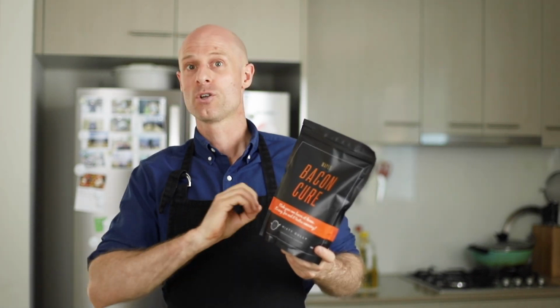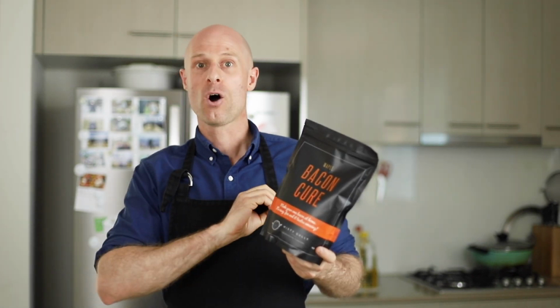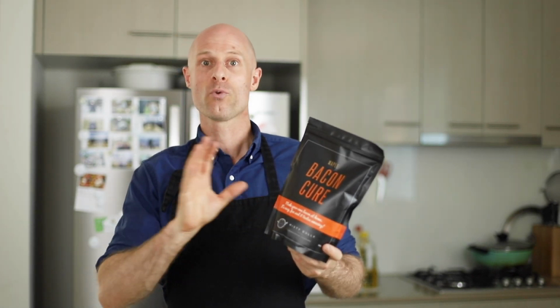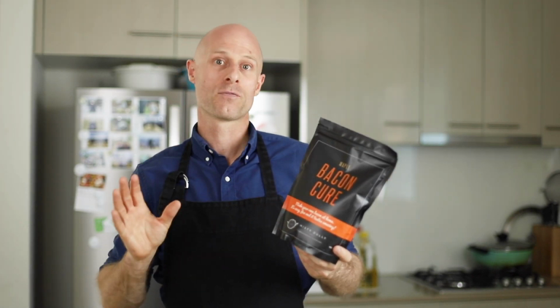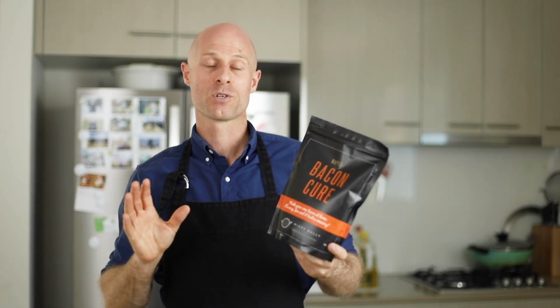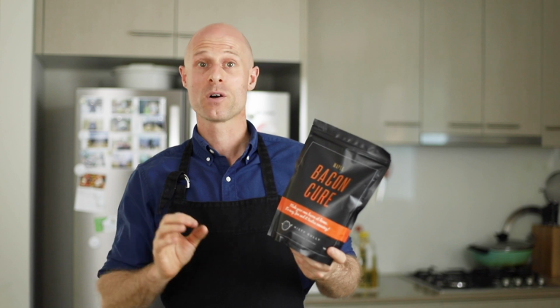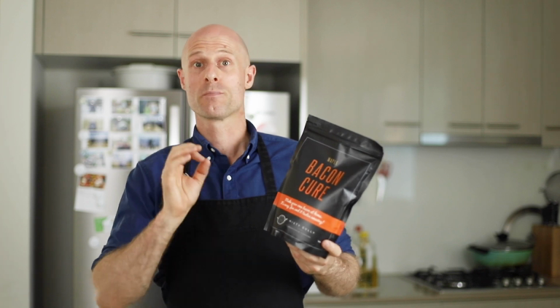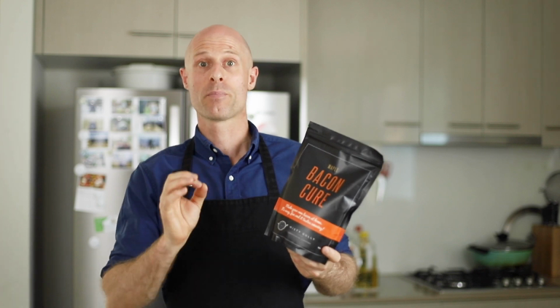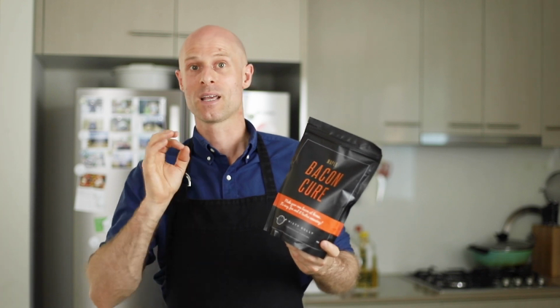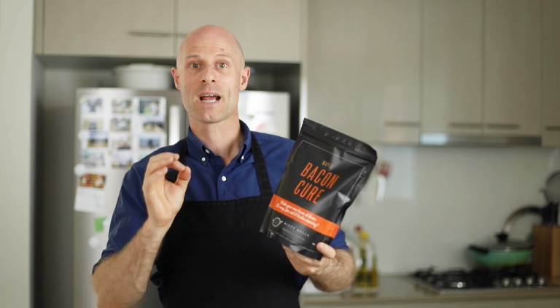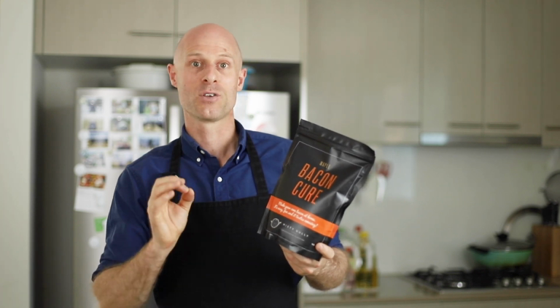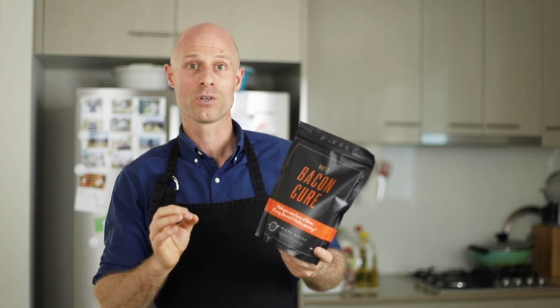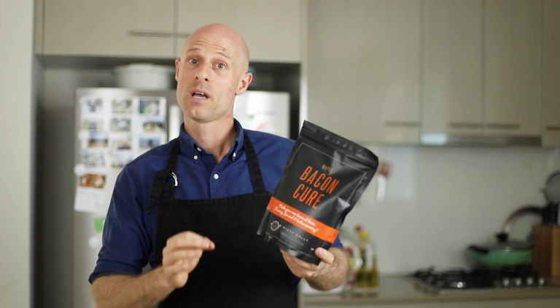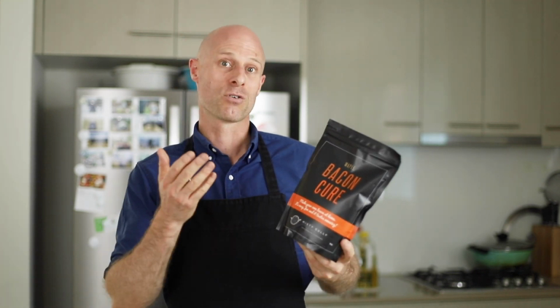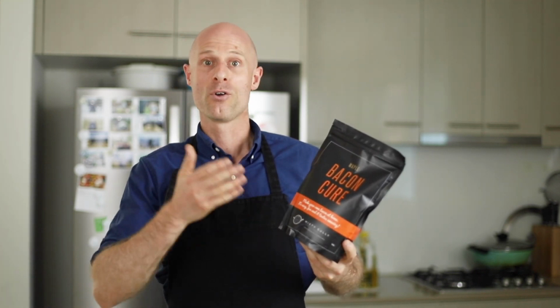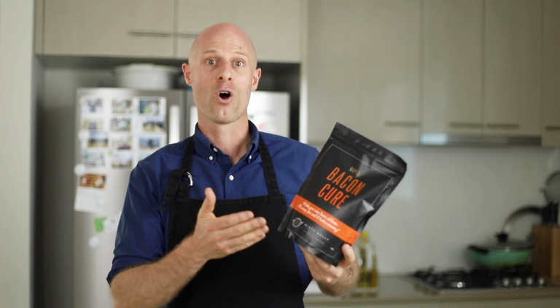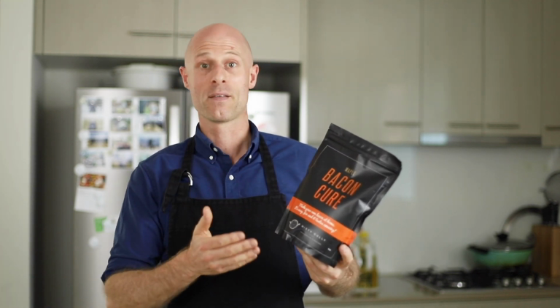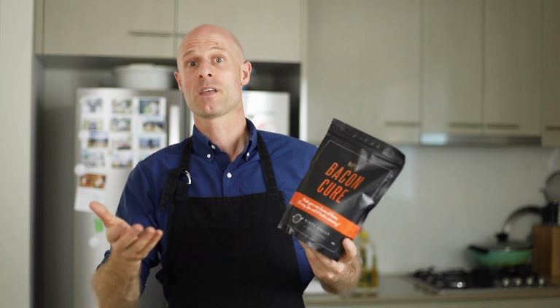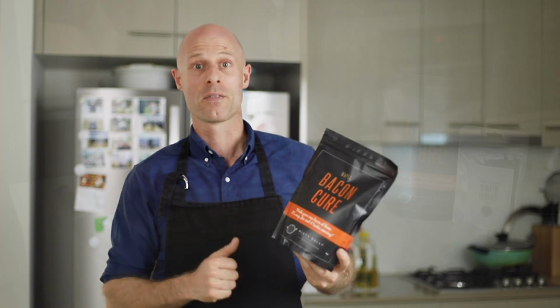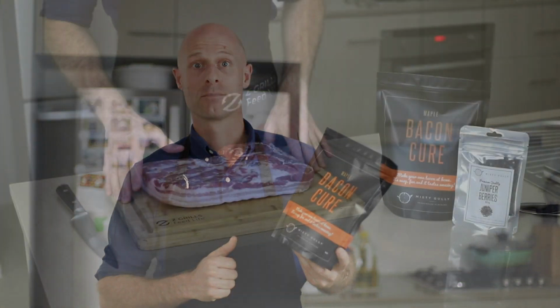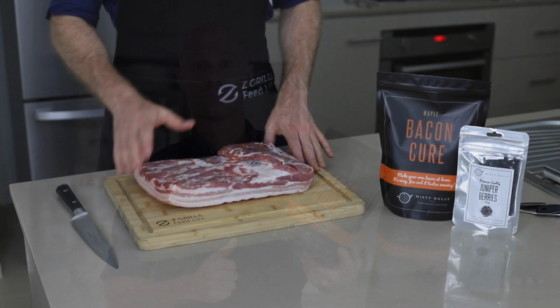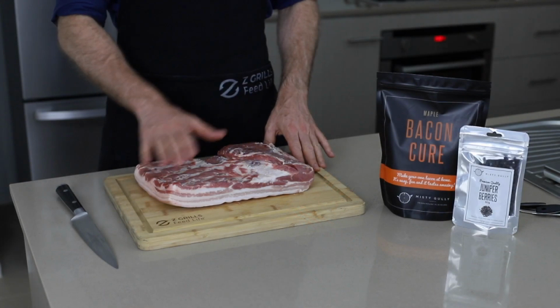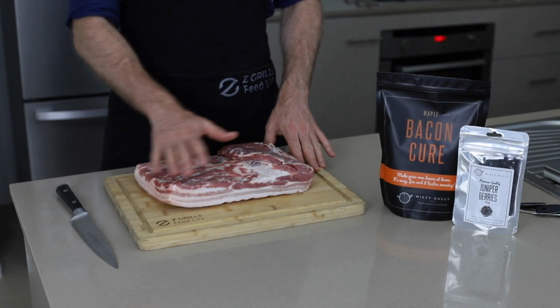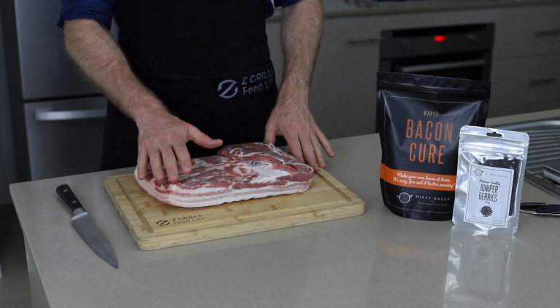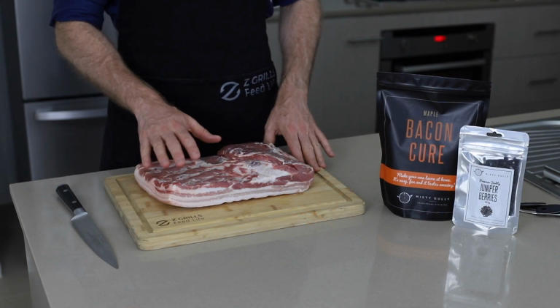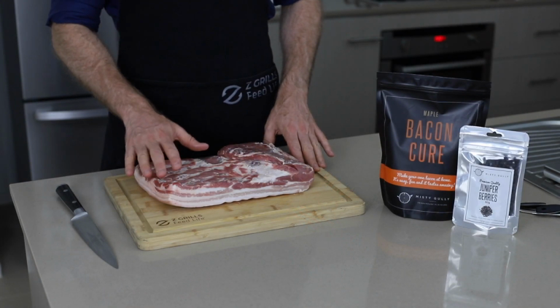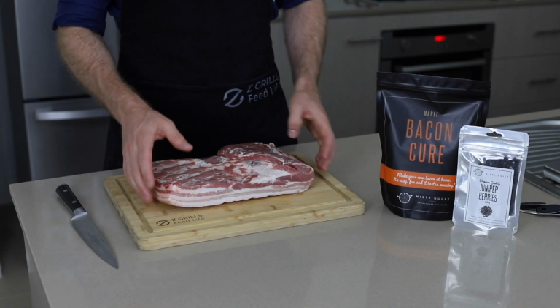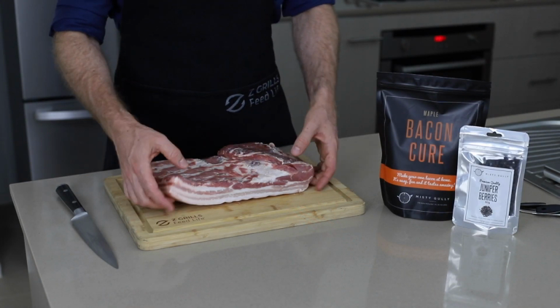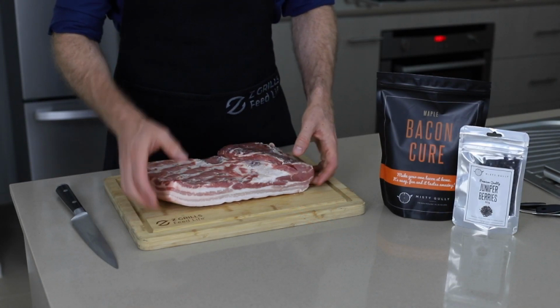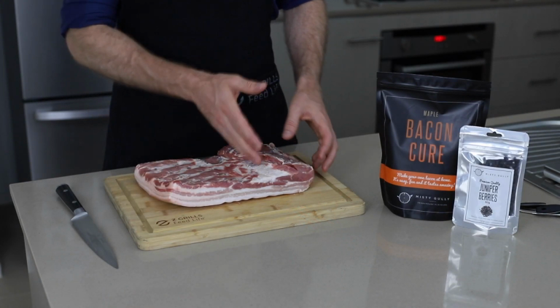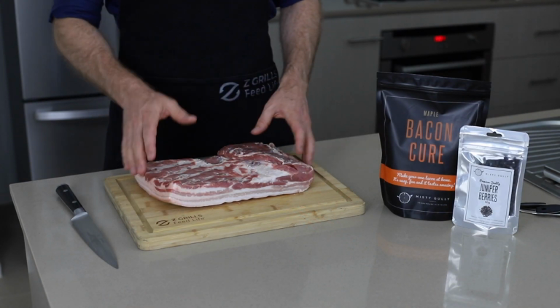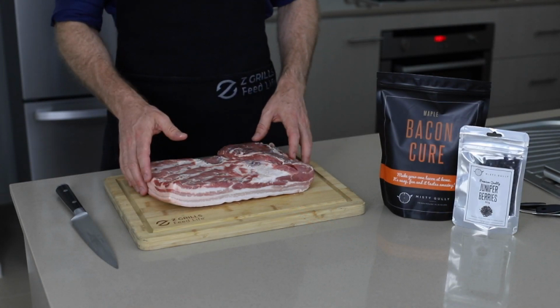You can add a whole range of different herbs and spices to make the bacon exactly as you want it — it's your own homemade and there's nothing better than that. We've got a nice 1.7 kilo piece of pork belly here and we're going to cut it down to one kilo.